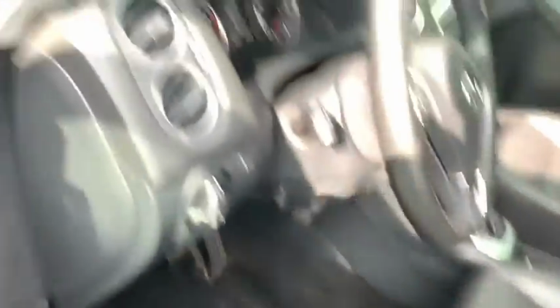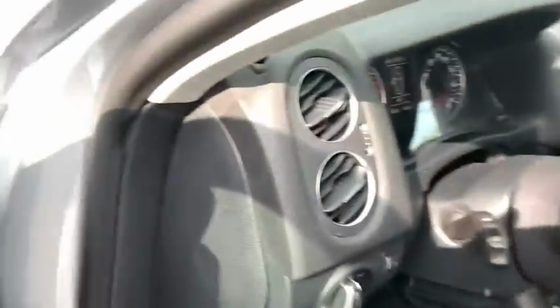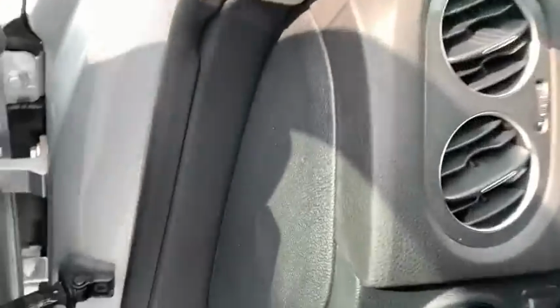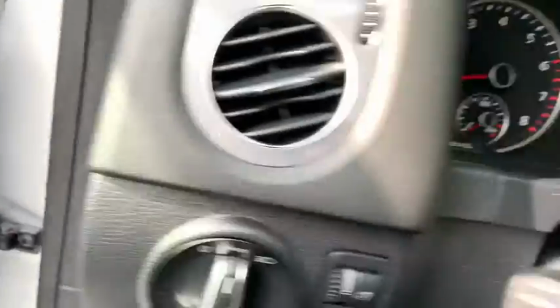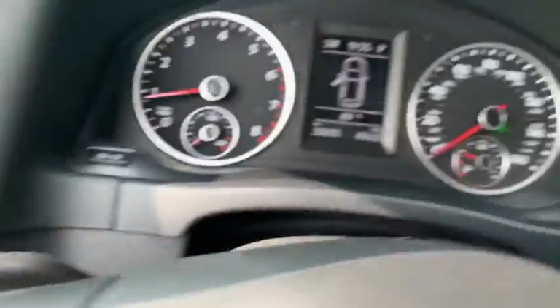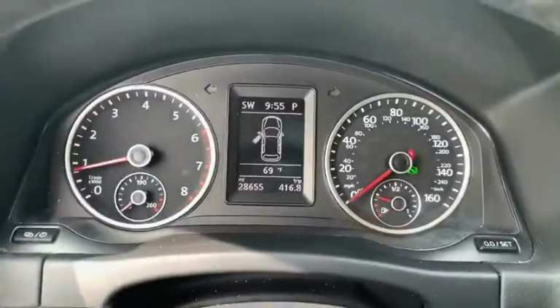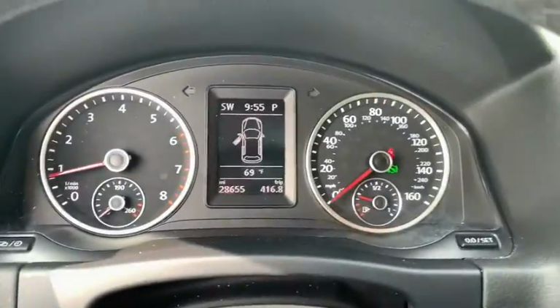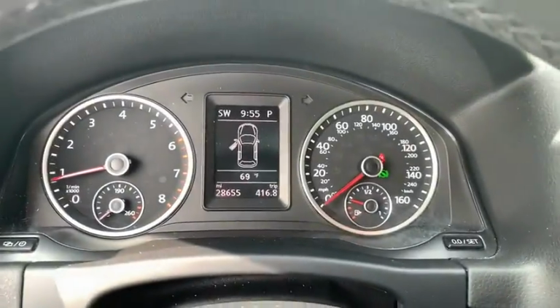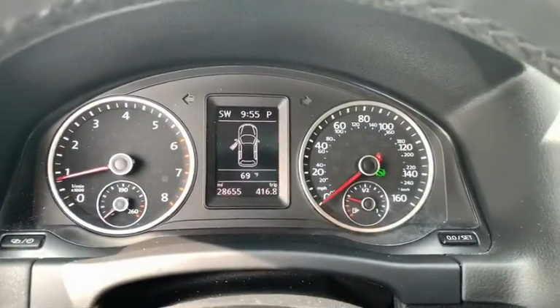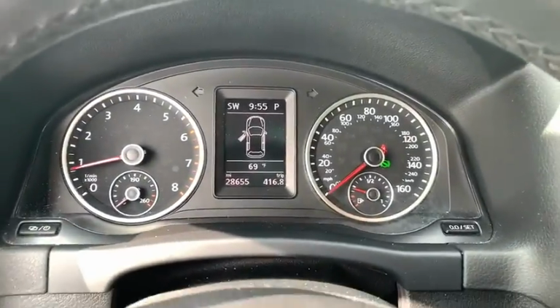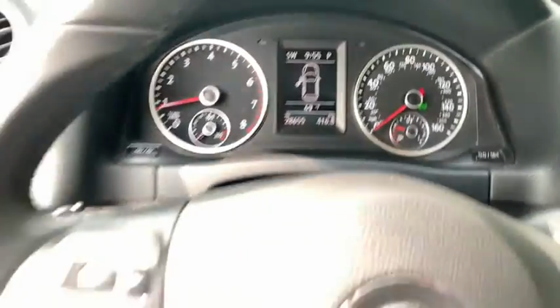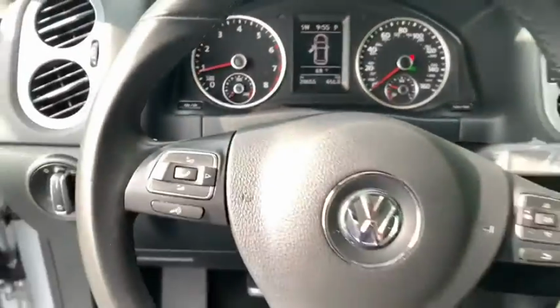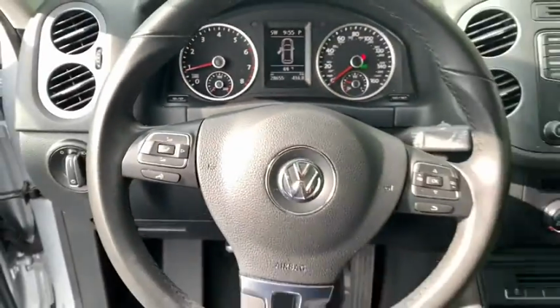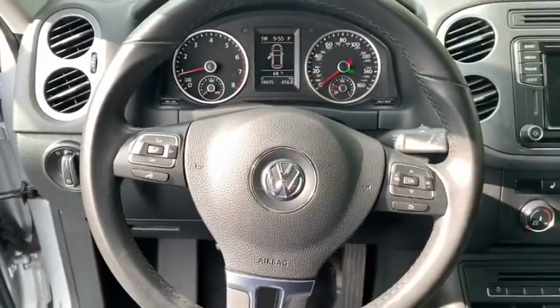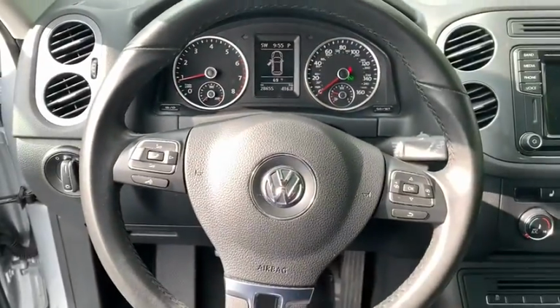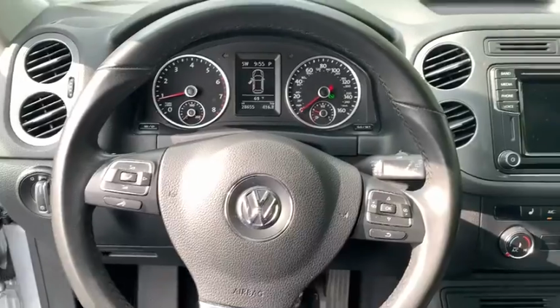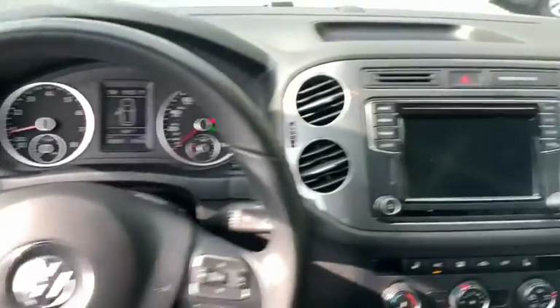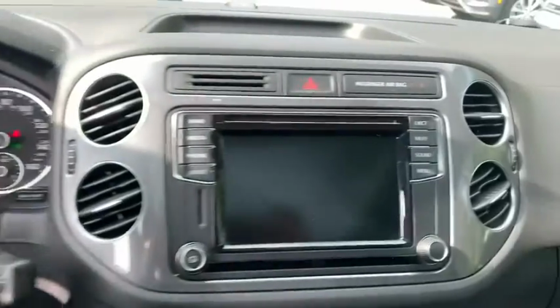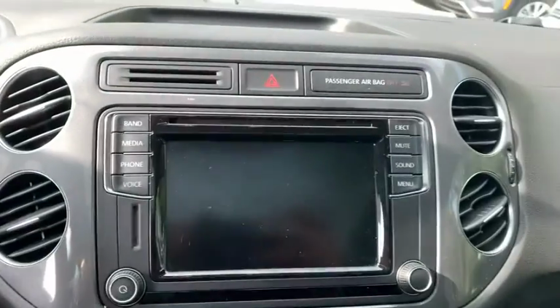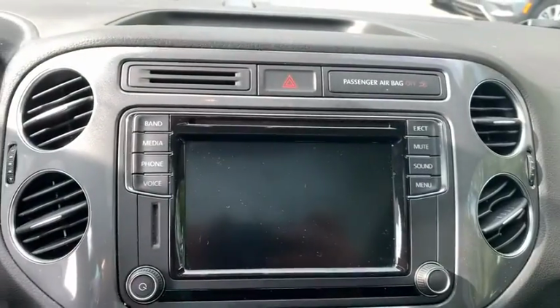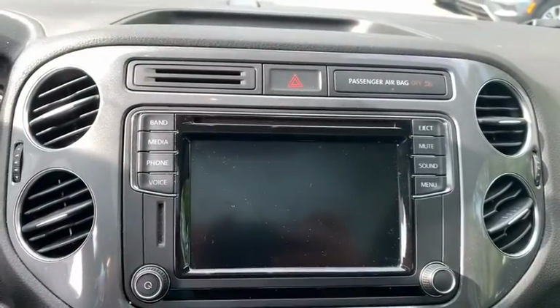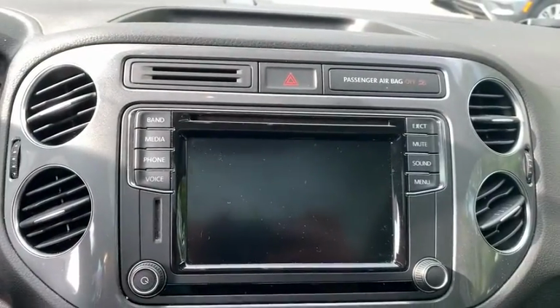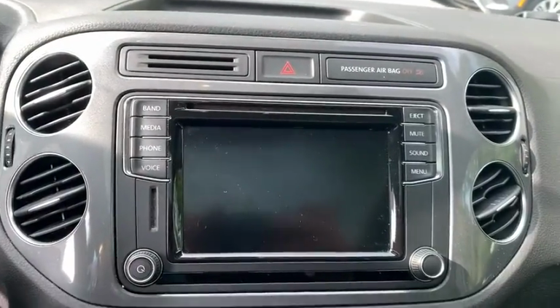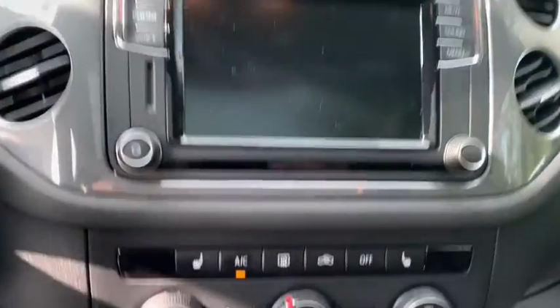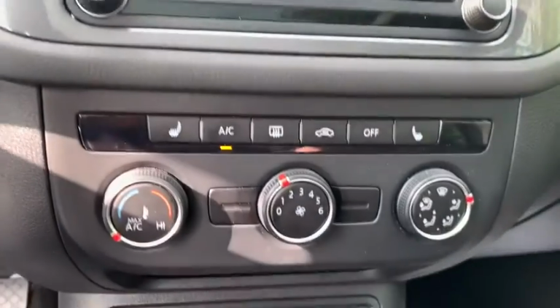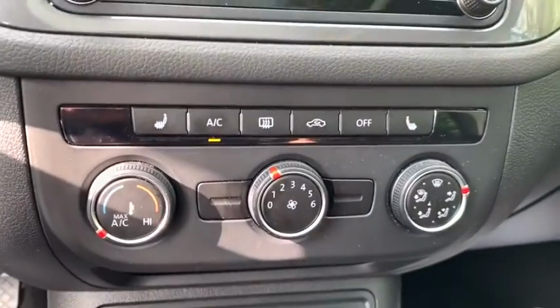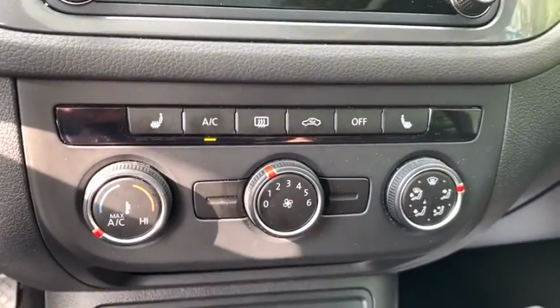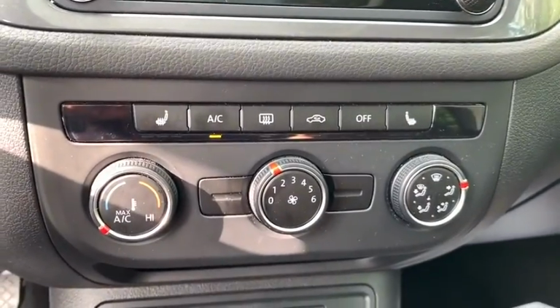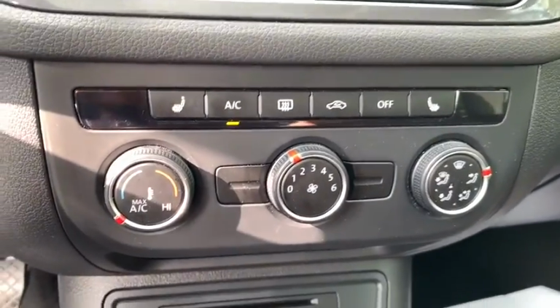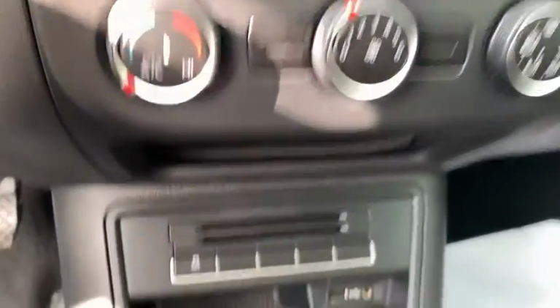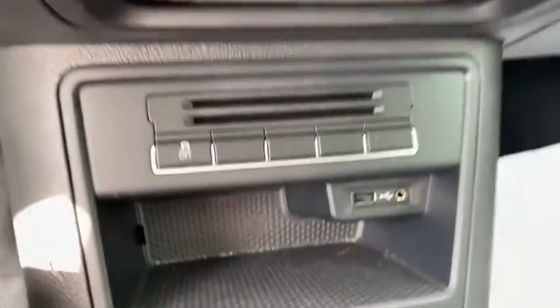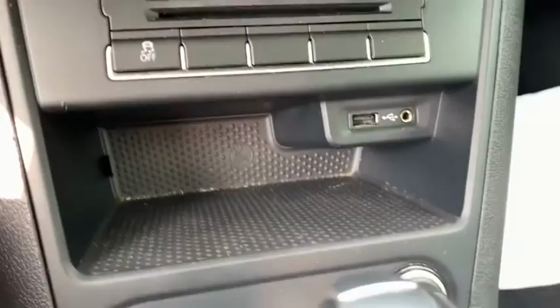Adjustable steering wheel, power steering, cruise control, aluminum wheels, four-wheel disc brakes, auto-dimming rear-view mirror, keyless start, floor mats, rear defrost.